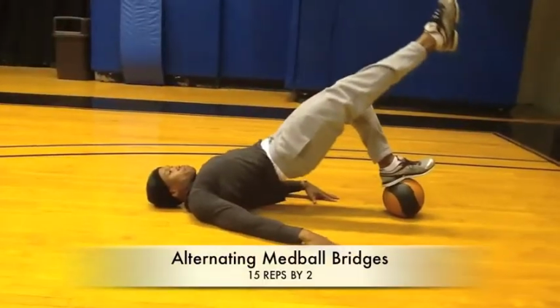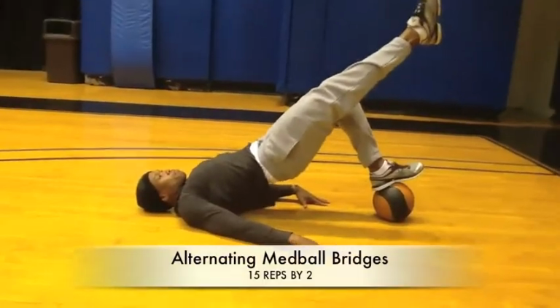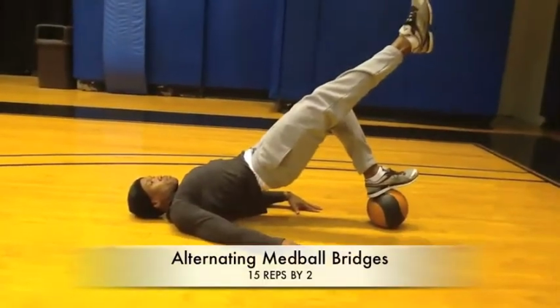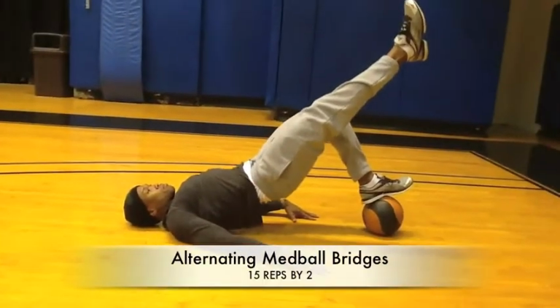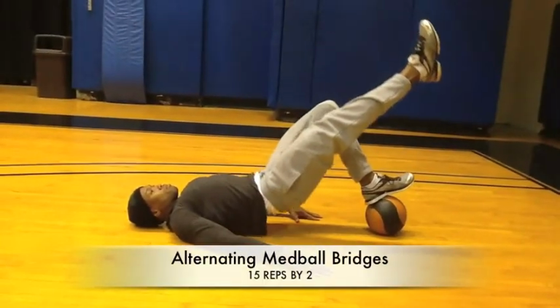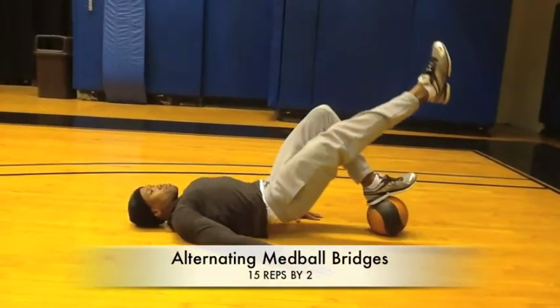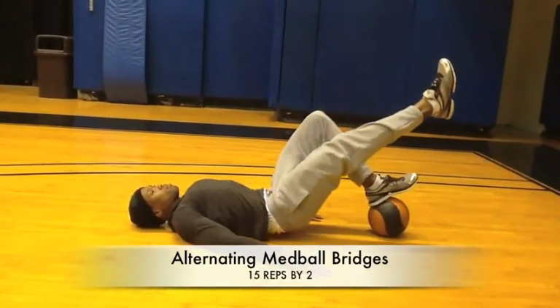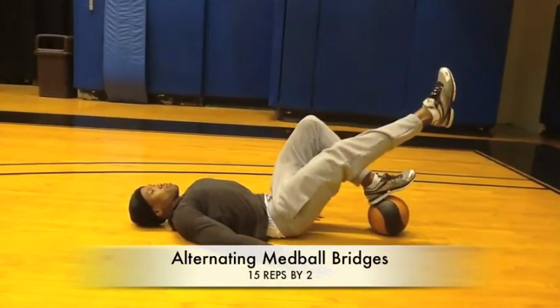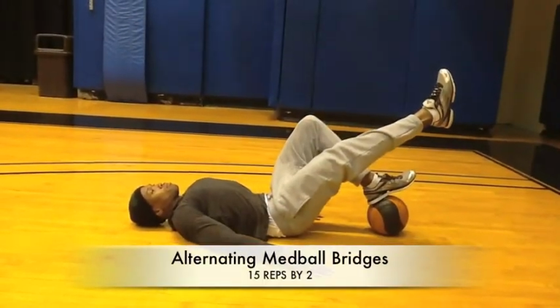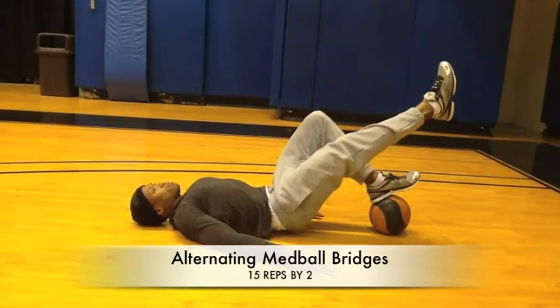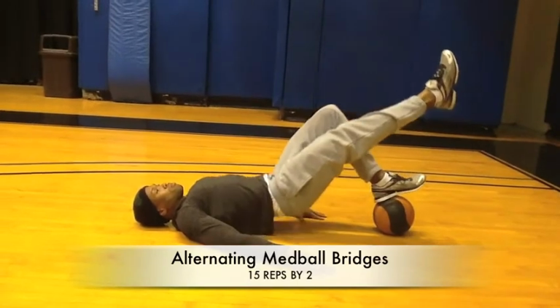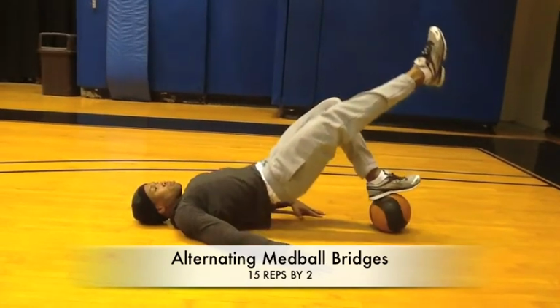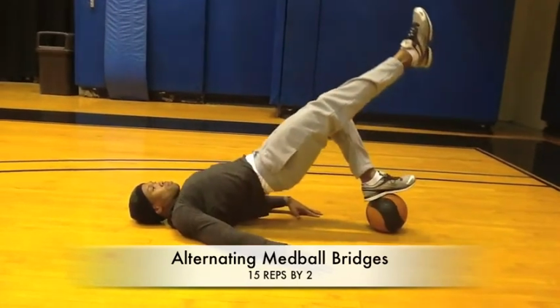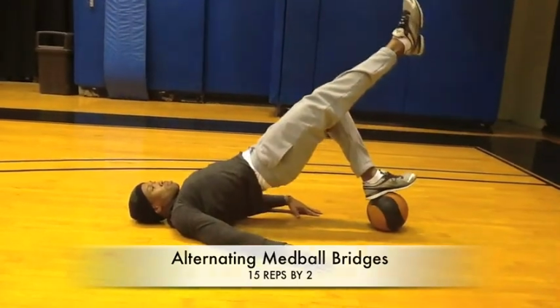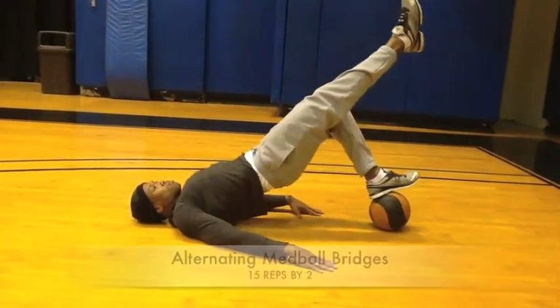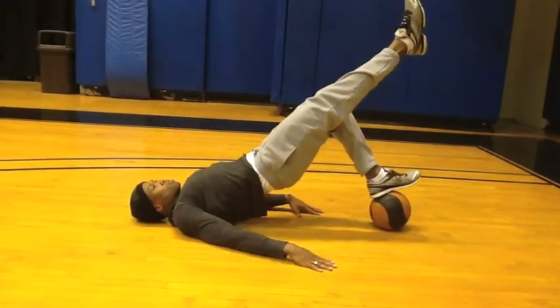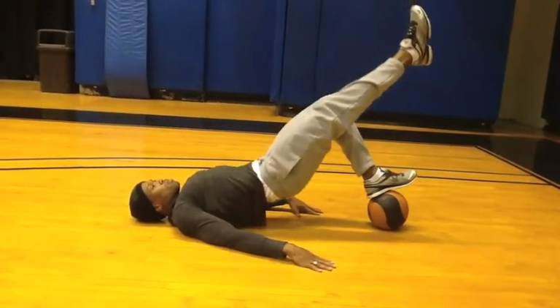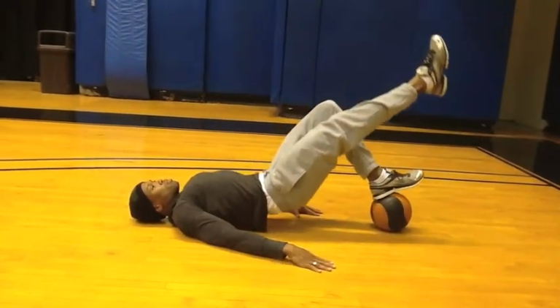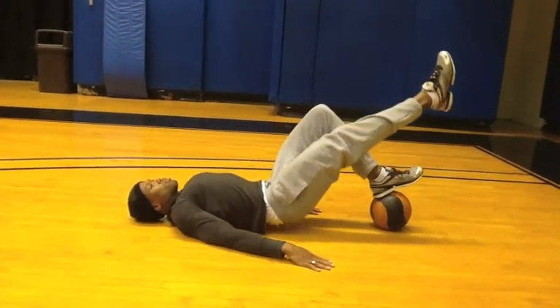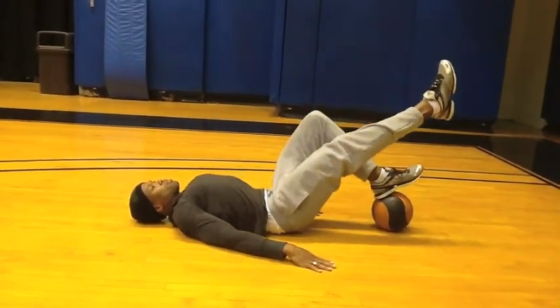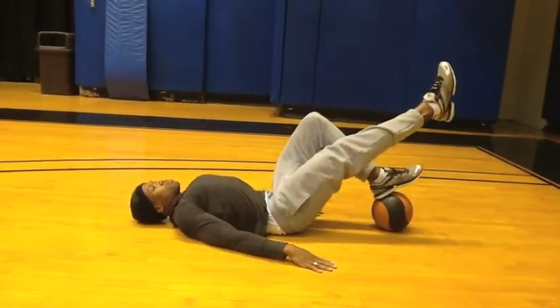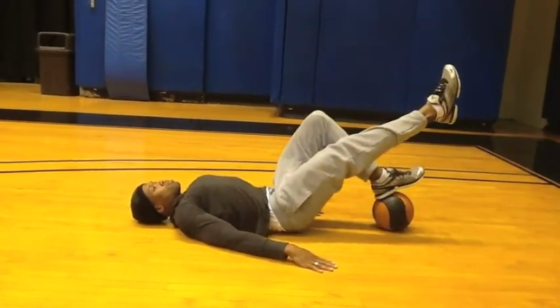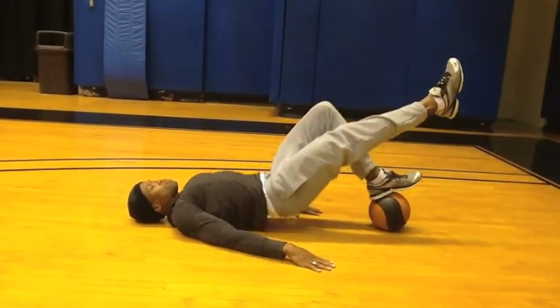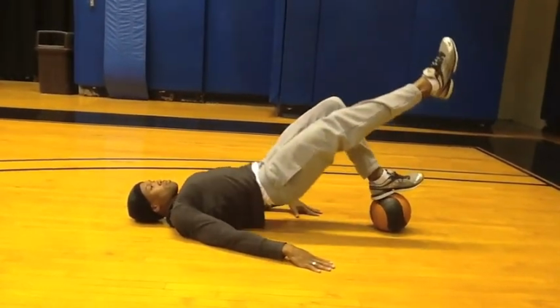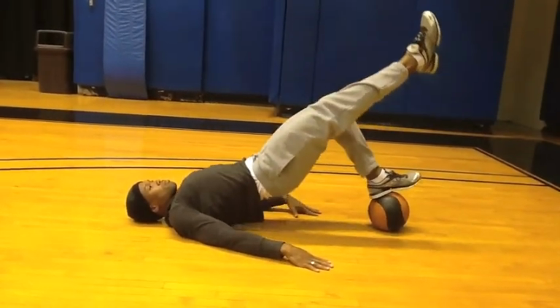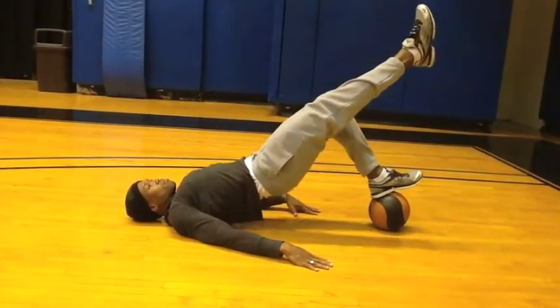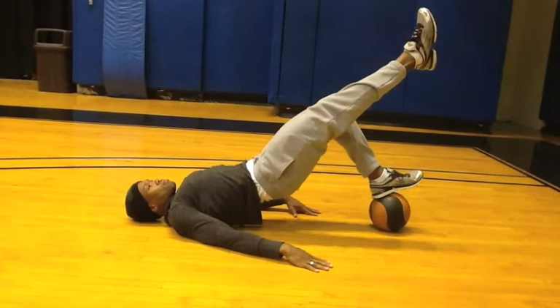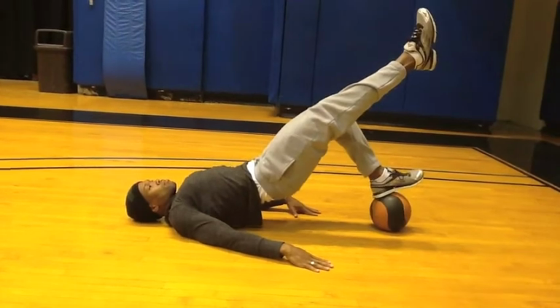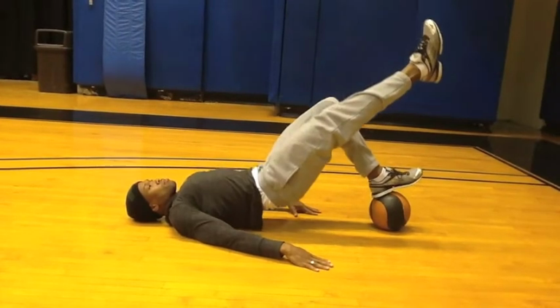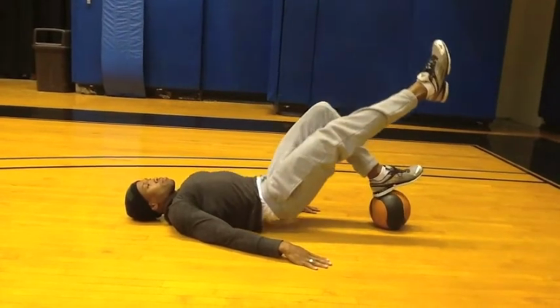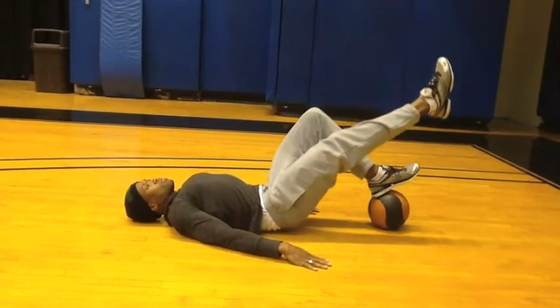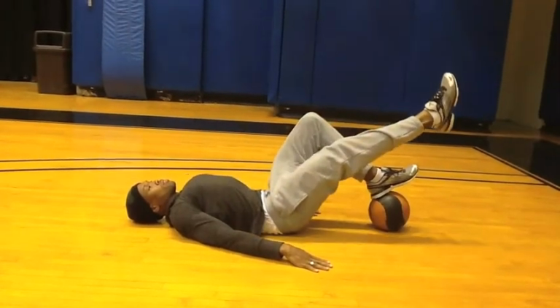While balancing one foot on the medicine ball, form a bridge from your upper shoulders to your legs. Ensure a smooth movement throughout the exercise.